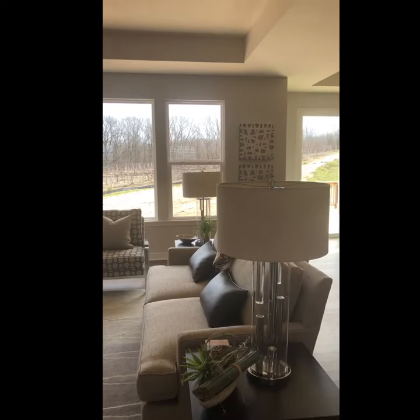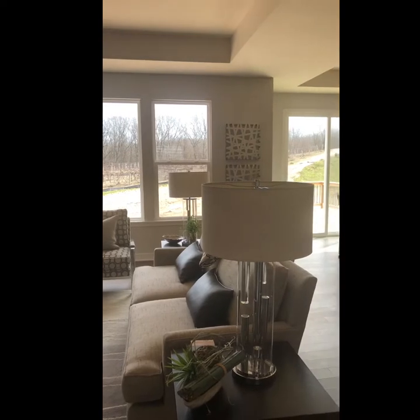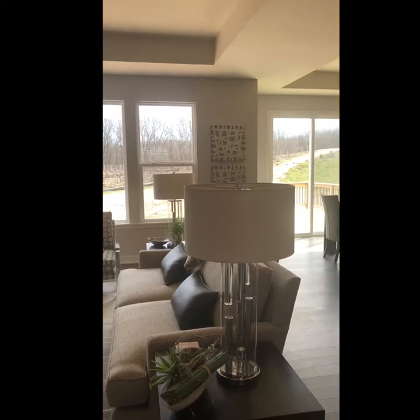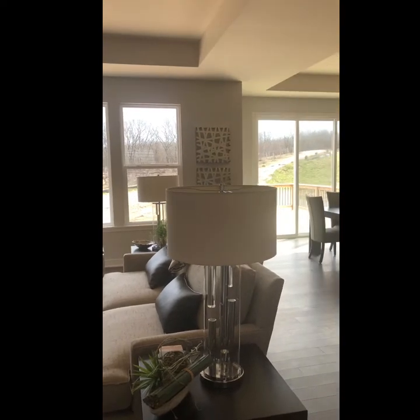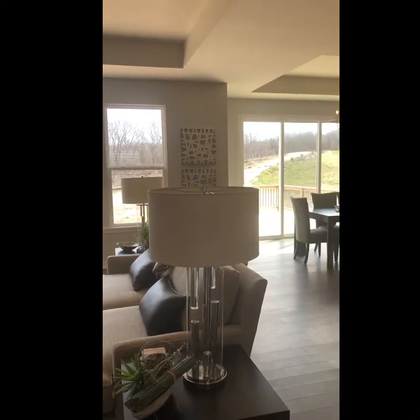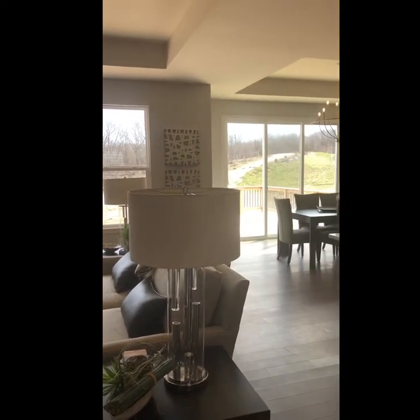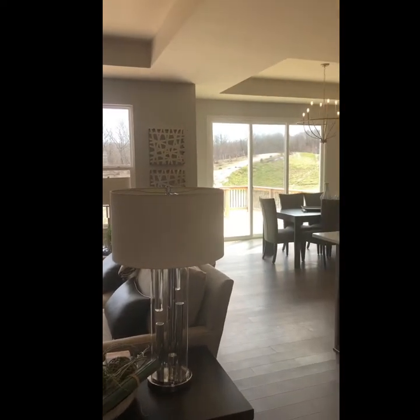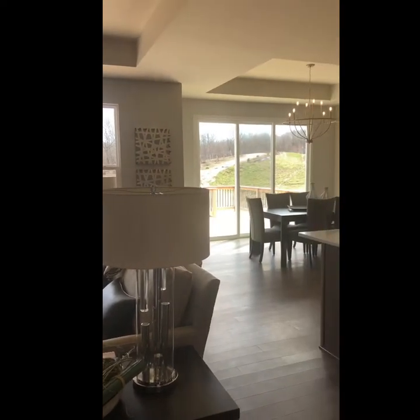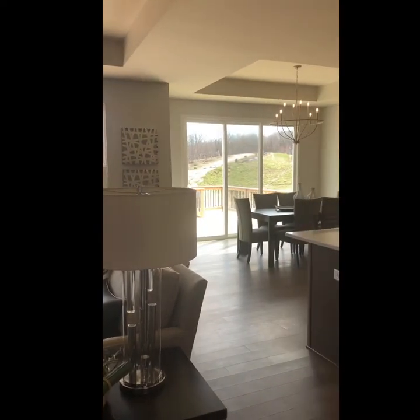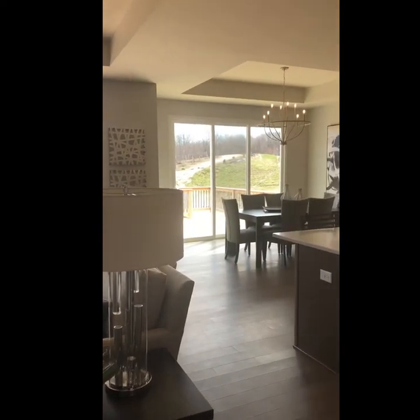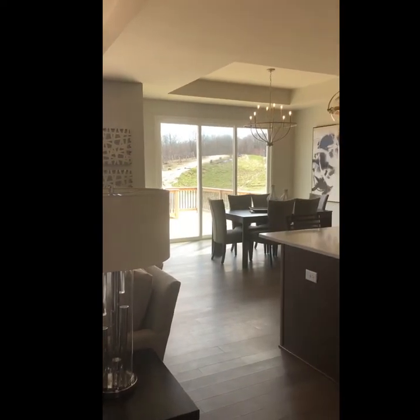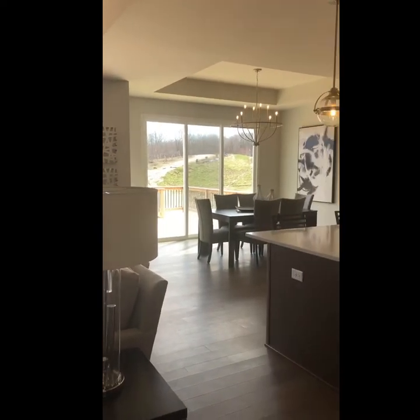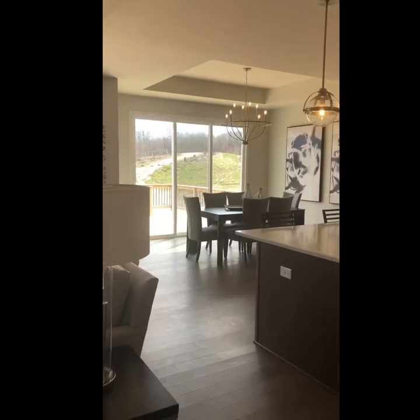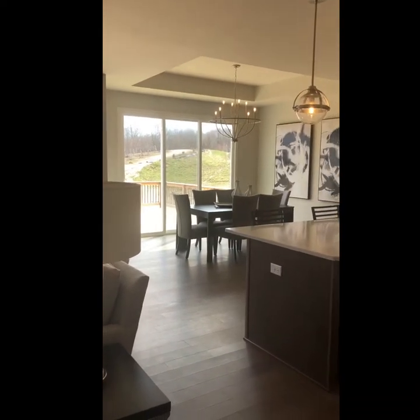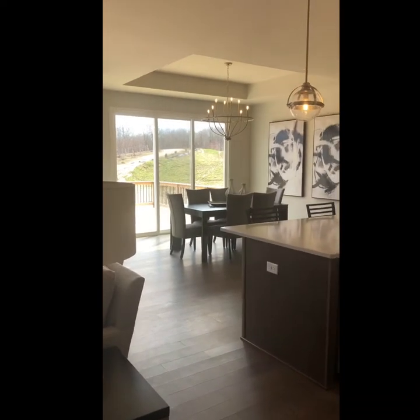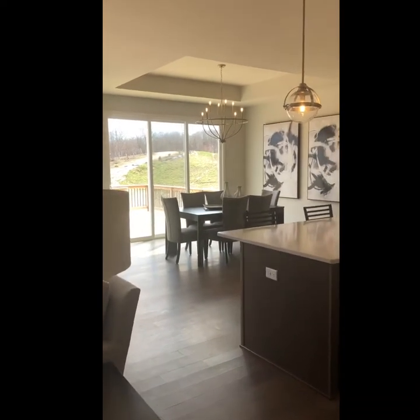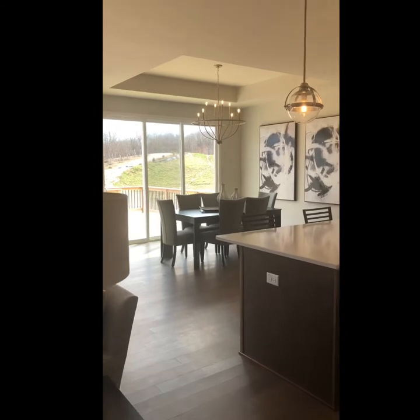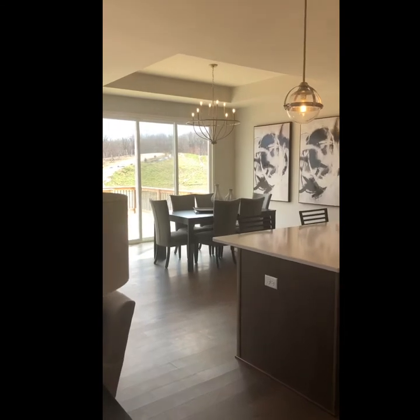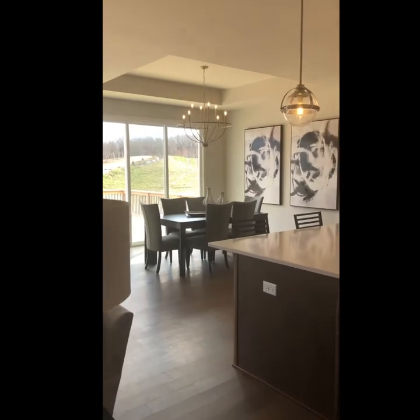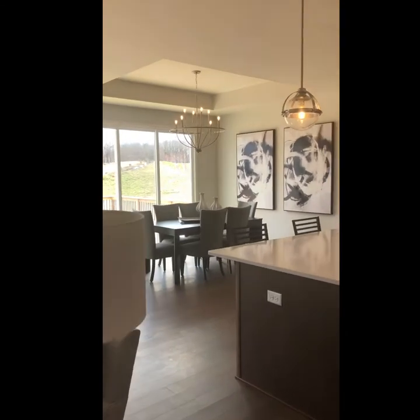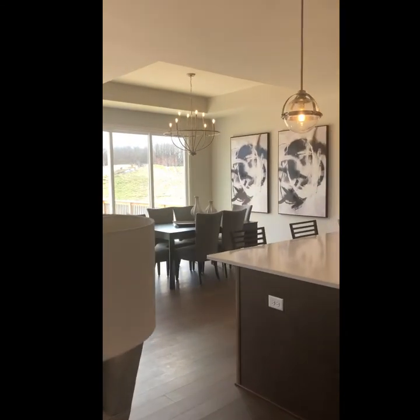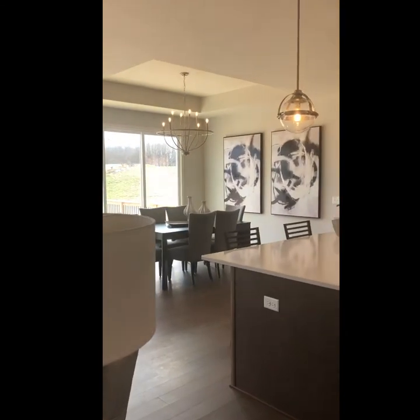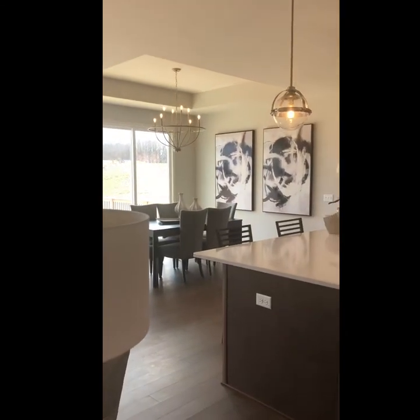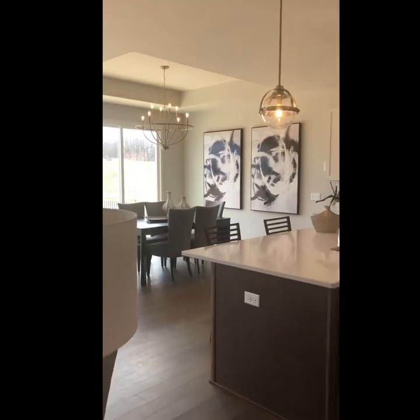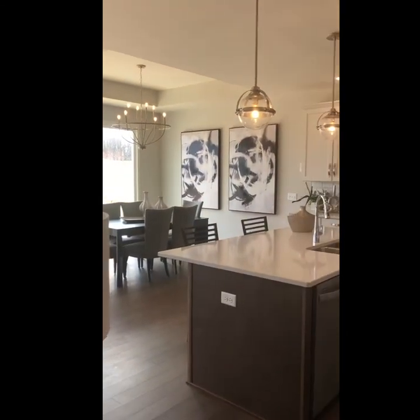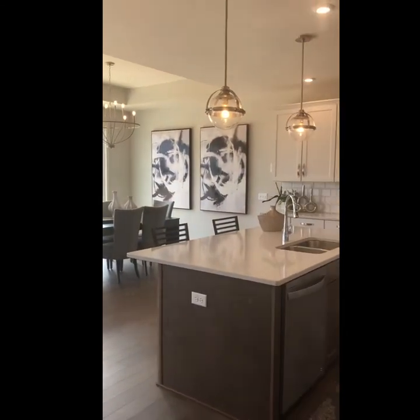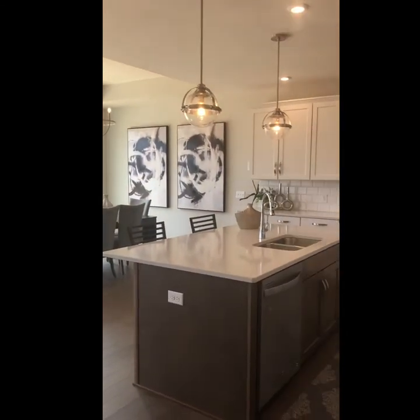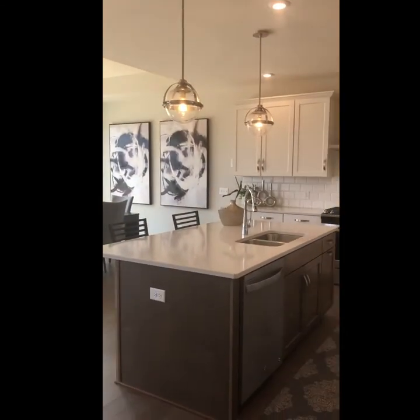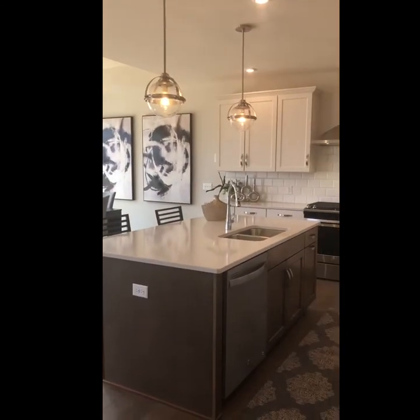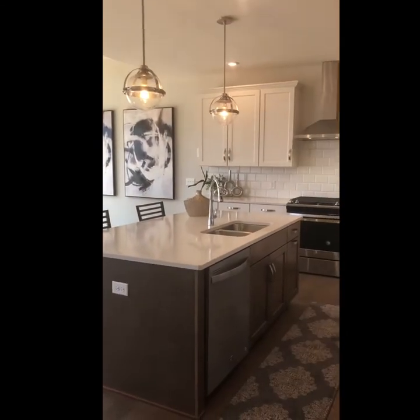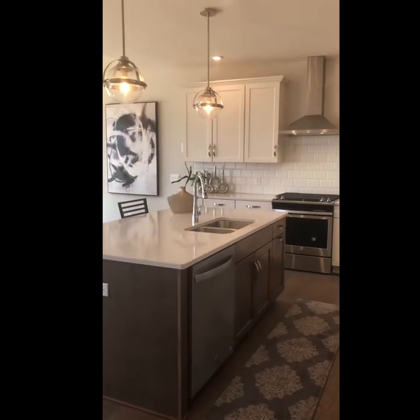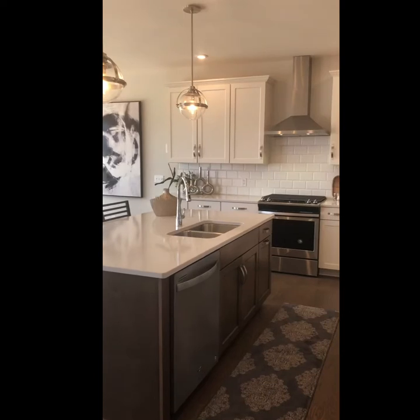The great room opens right up into the dining room and the kitchen. The dining room also has a coffer ceiling detail.